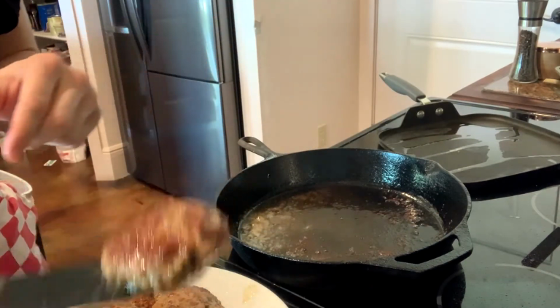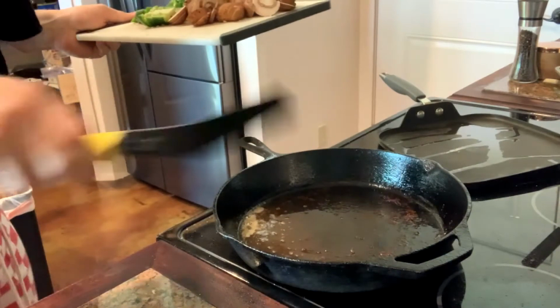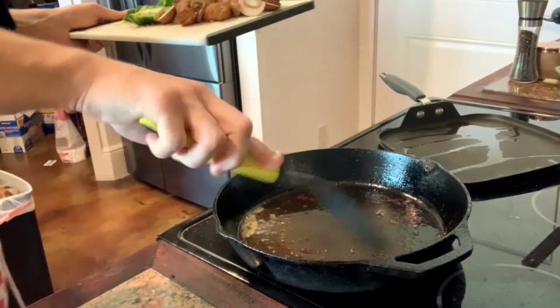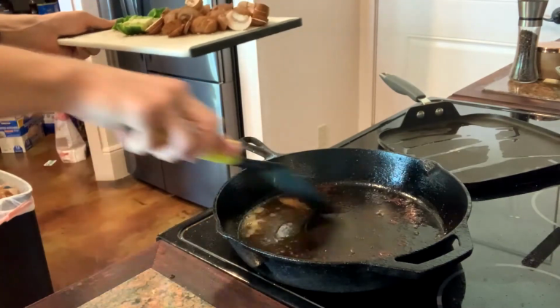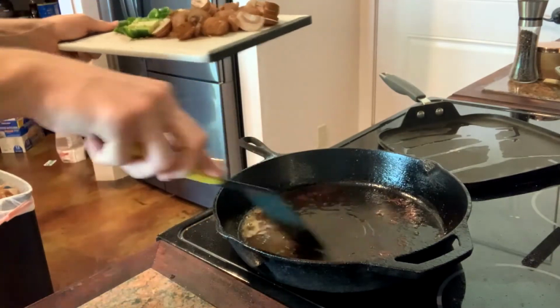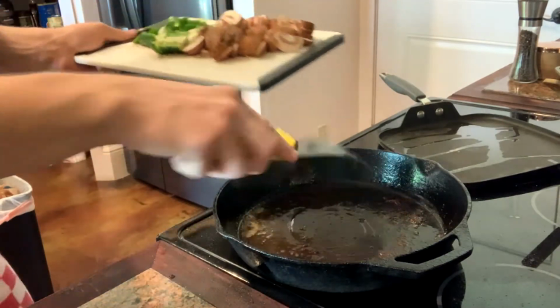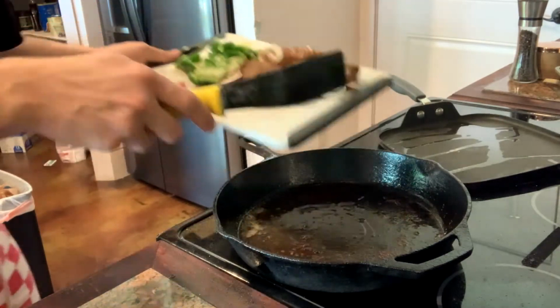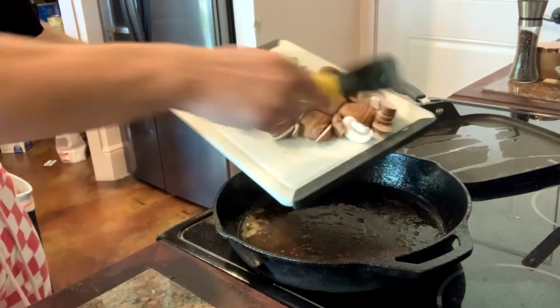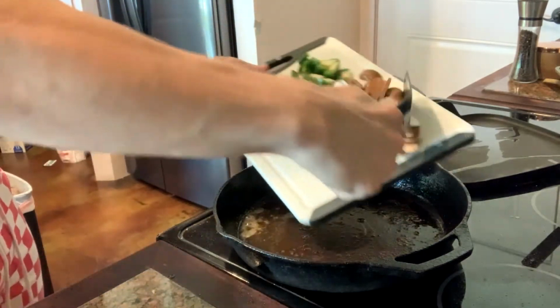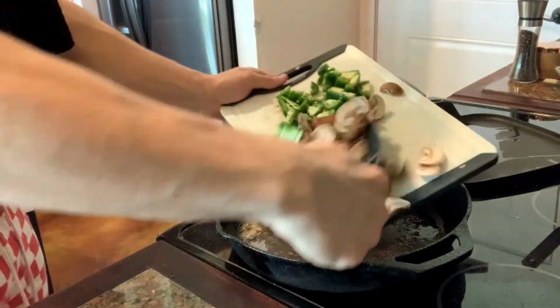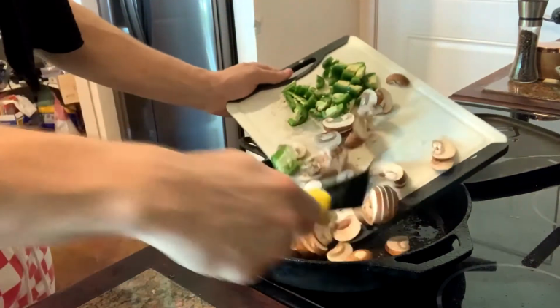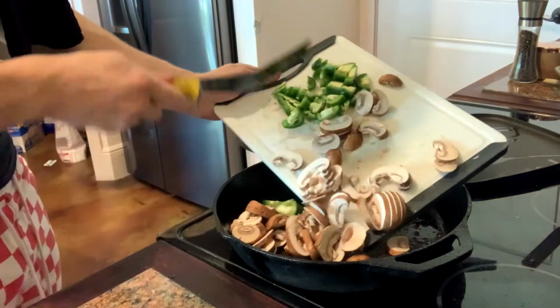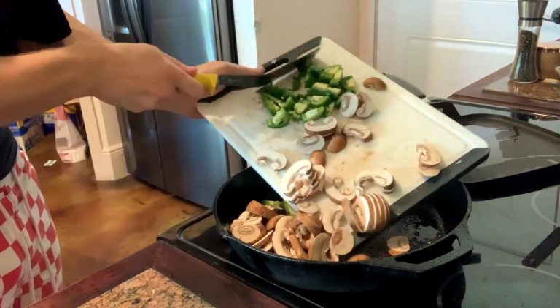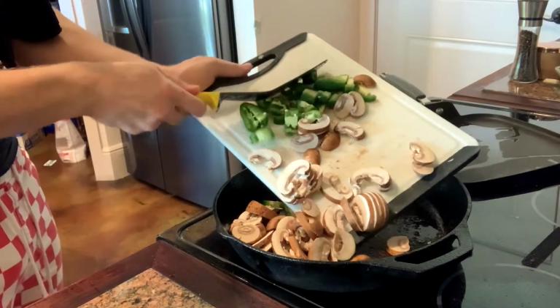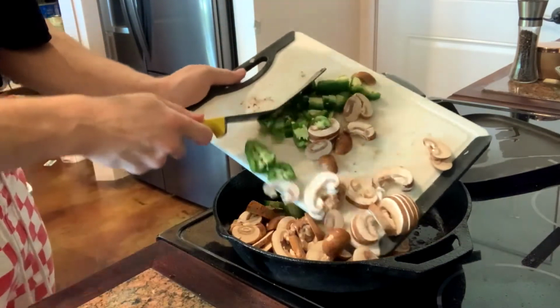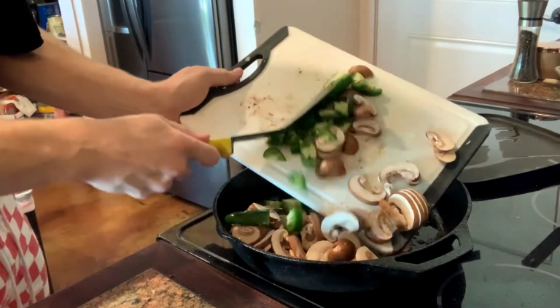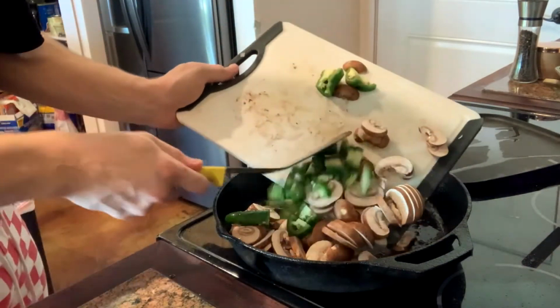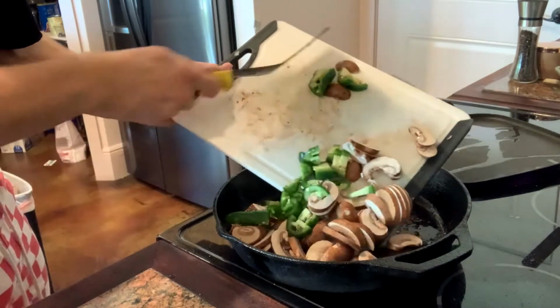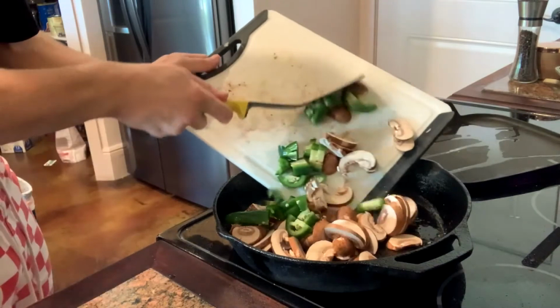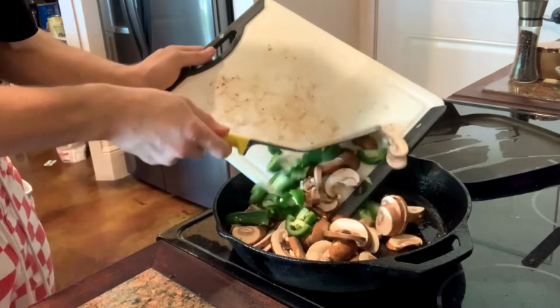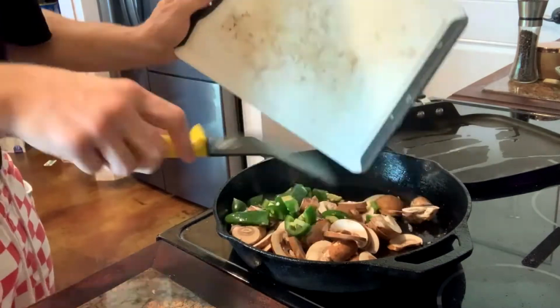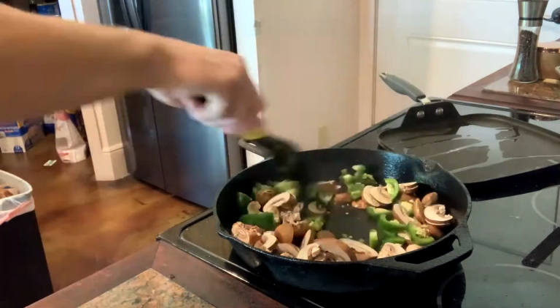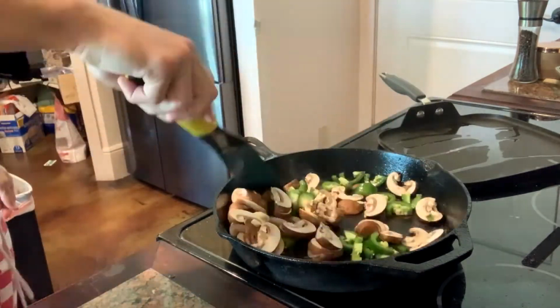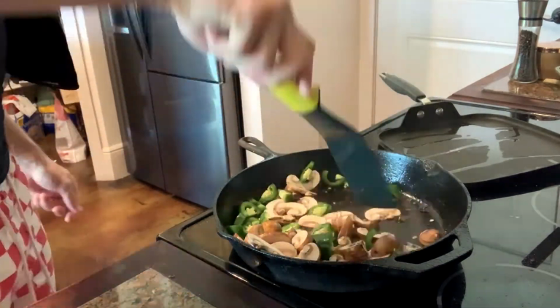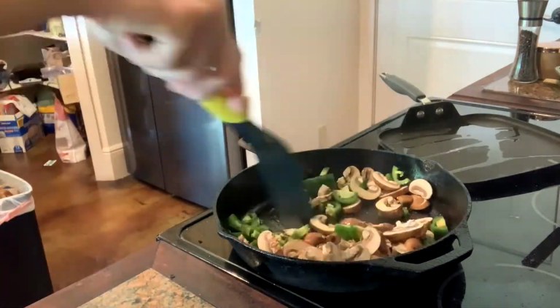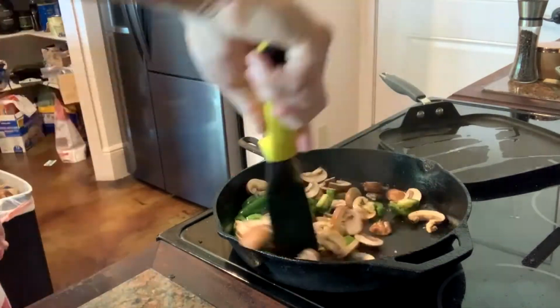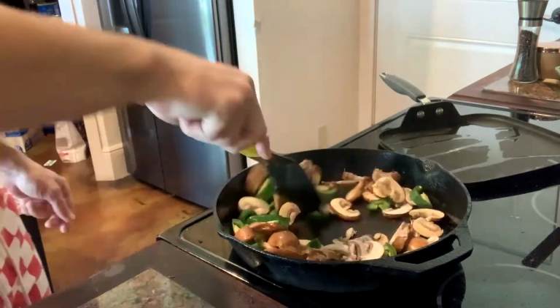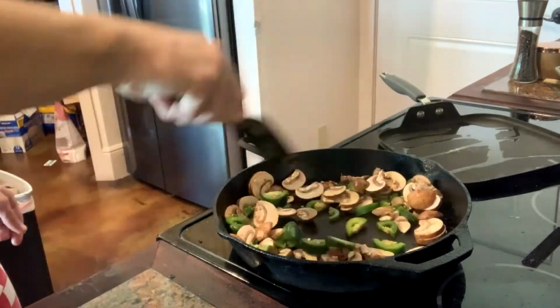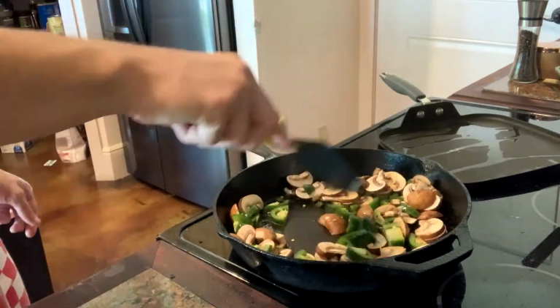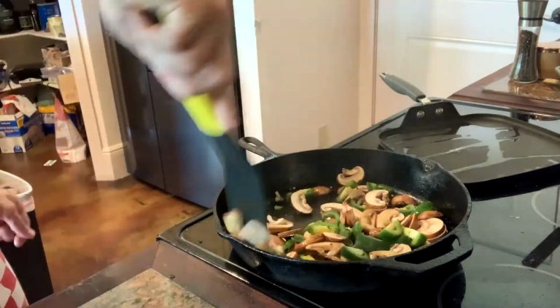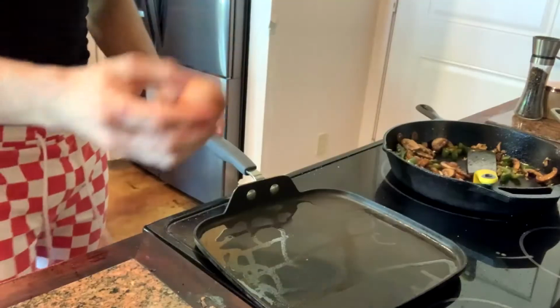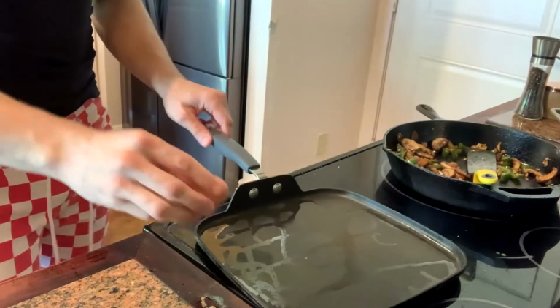Throw your mushrooms and your peppers in. Take an egg.